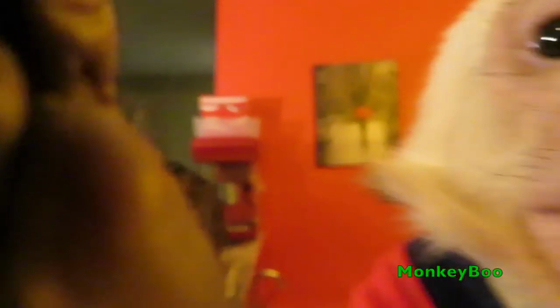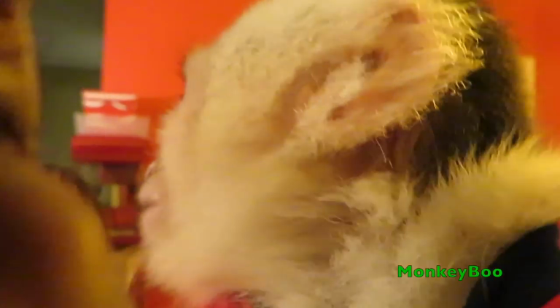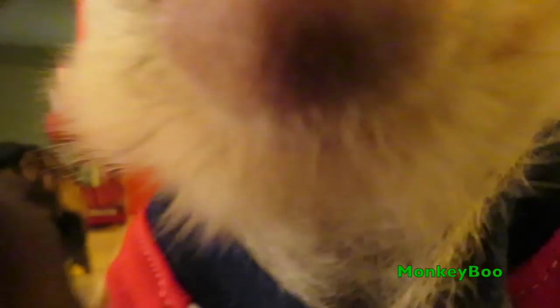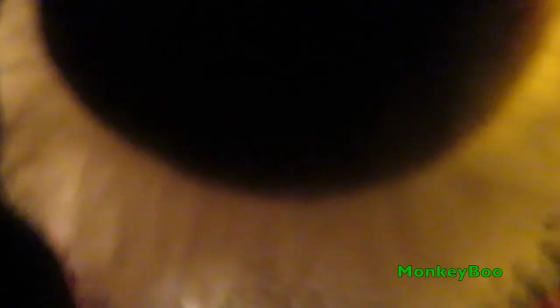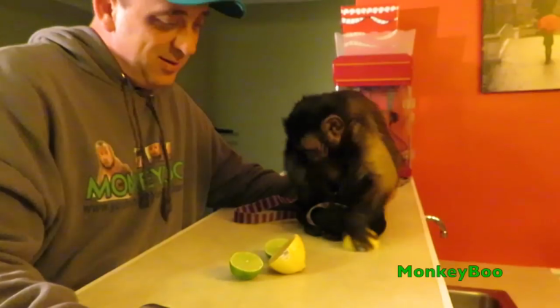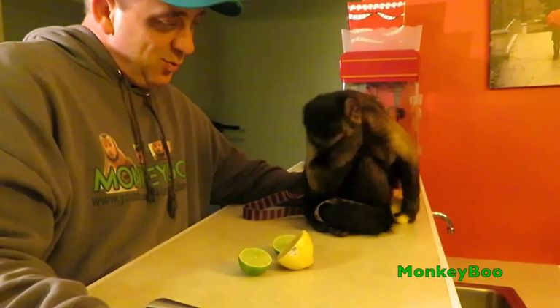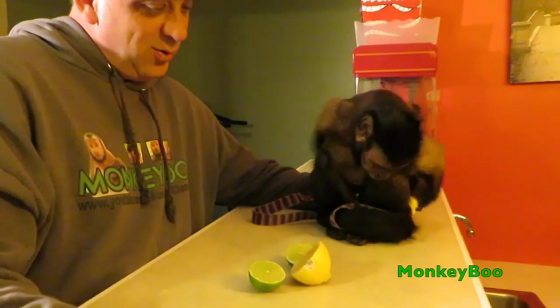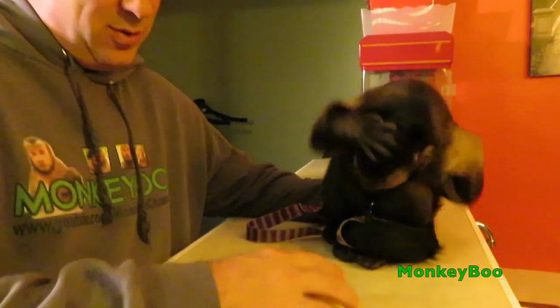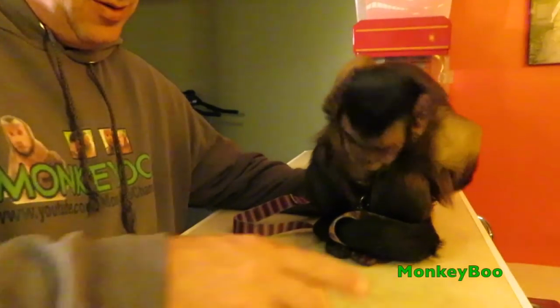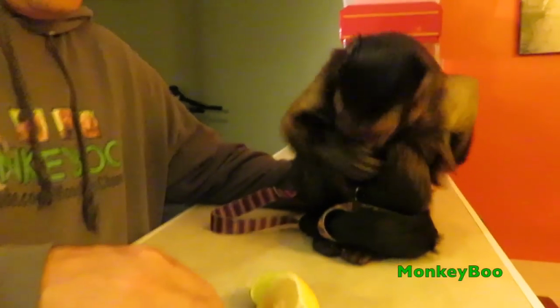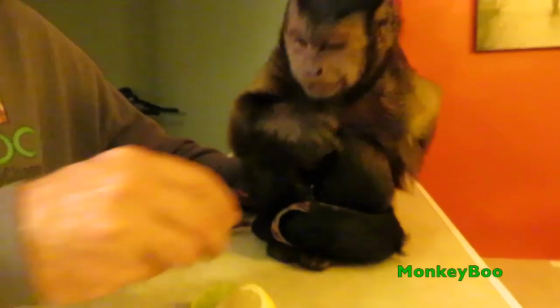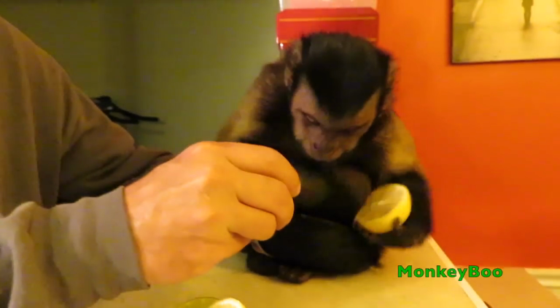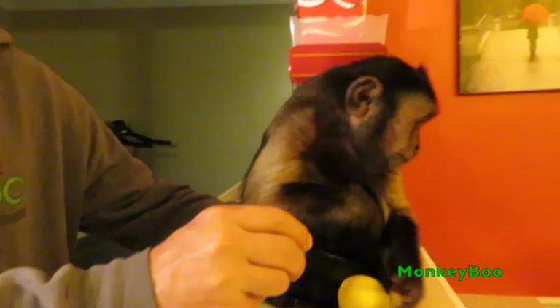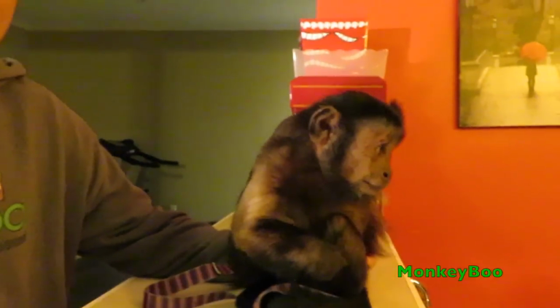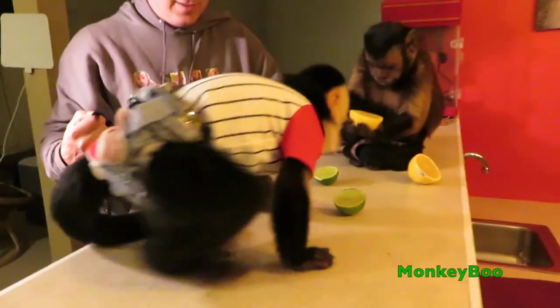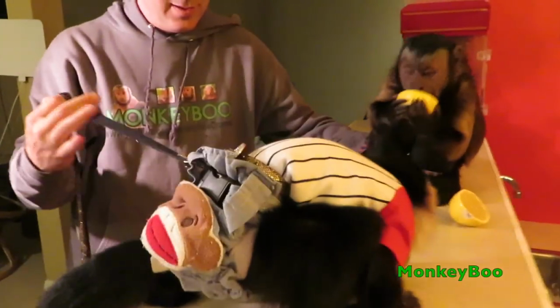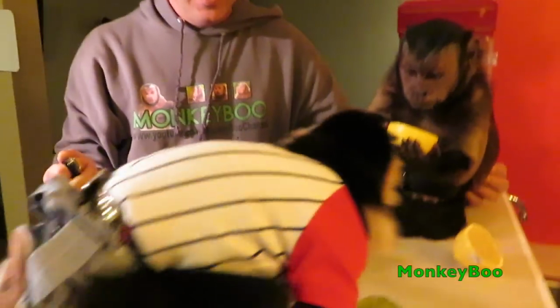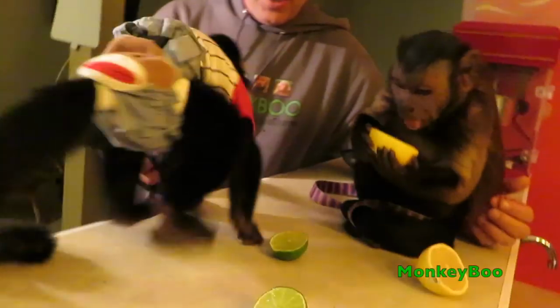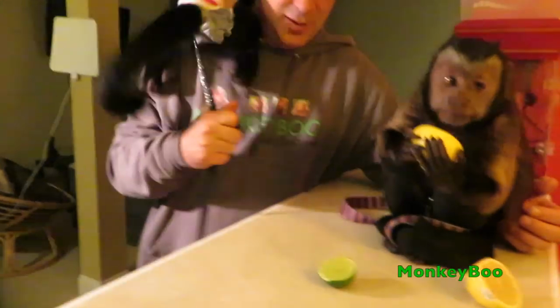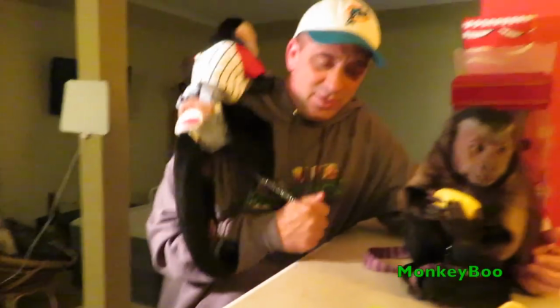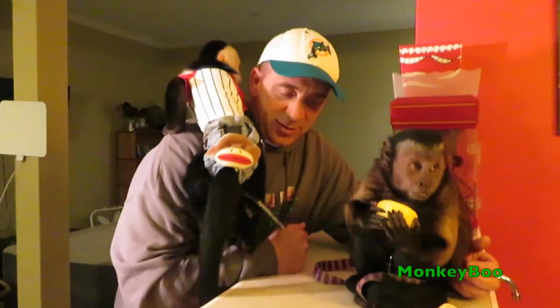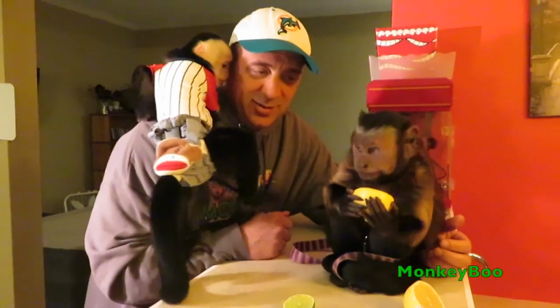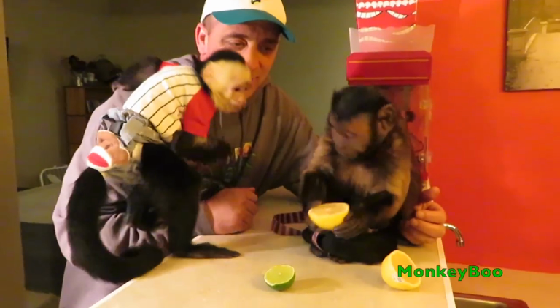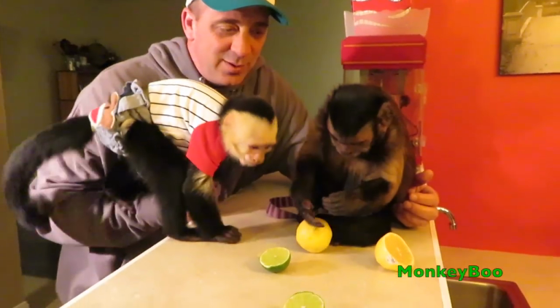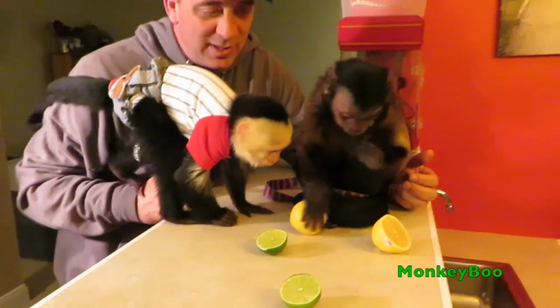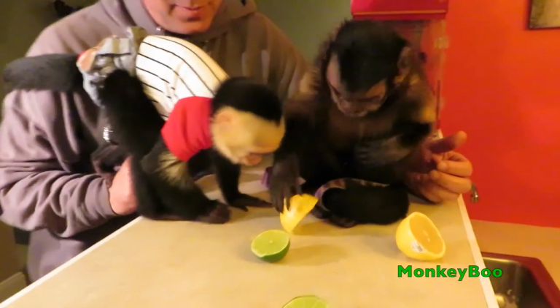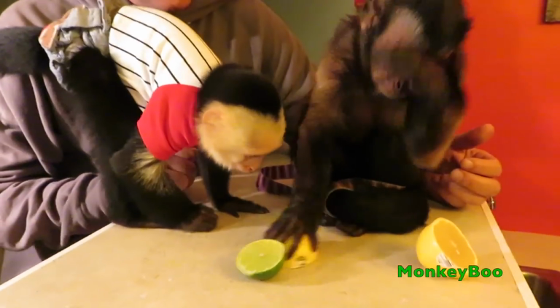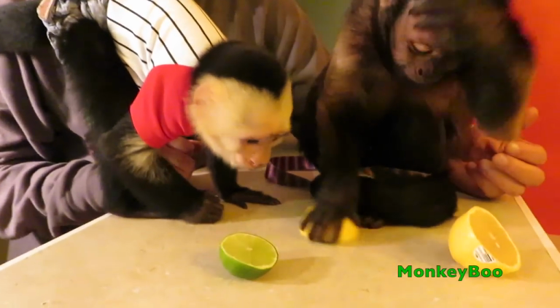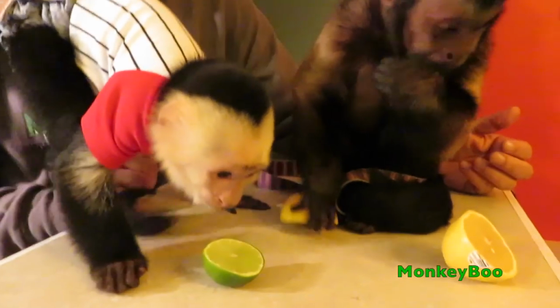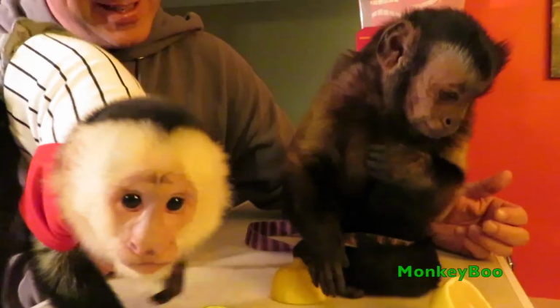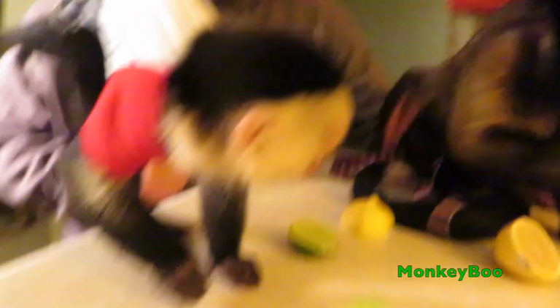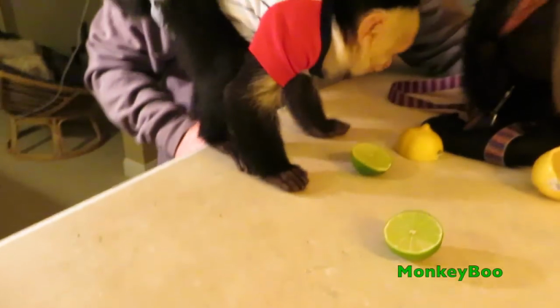We've got a lime slice. What are you doing with it, Boo? Try the limes. You're going to try some, Xander, look. What do you think about it, Boo? Is it sour?